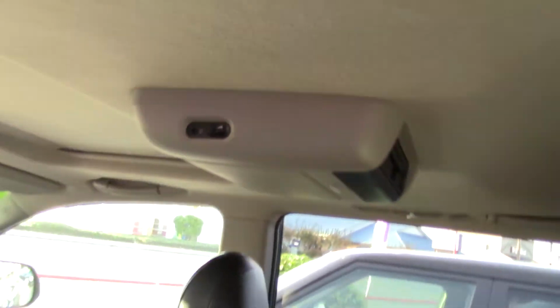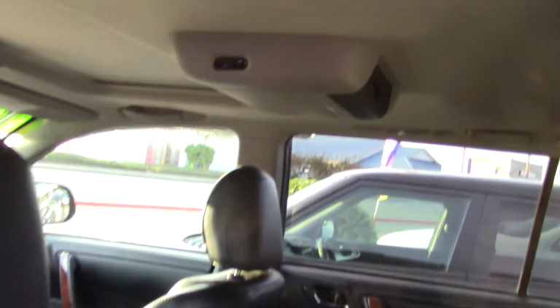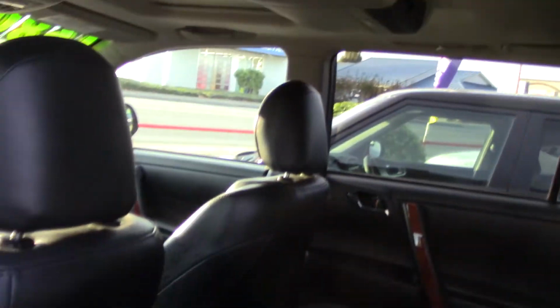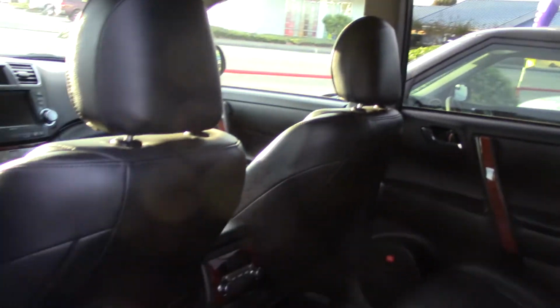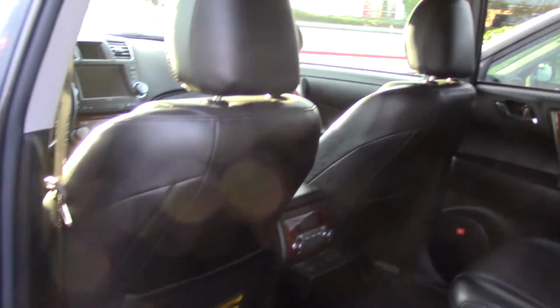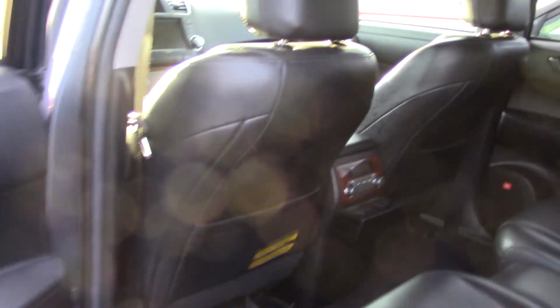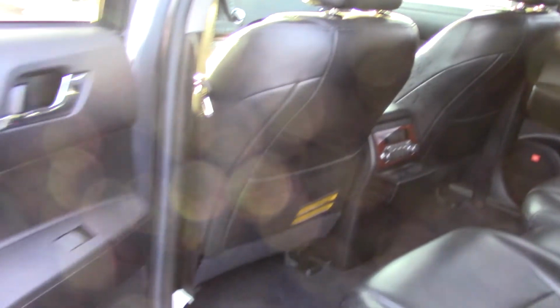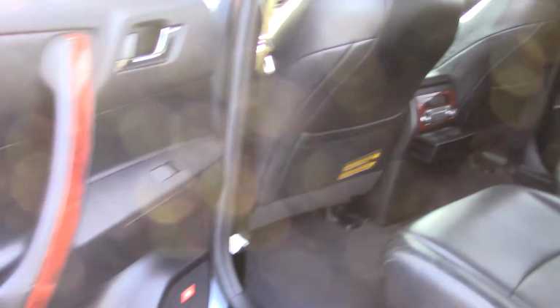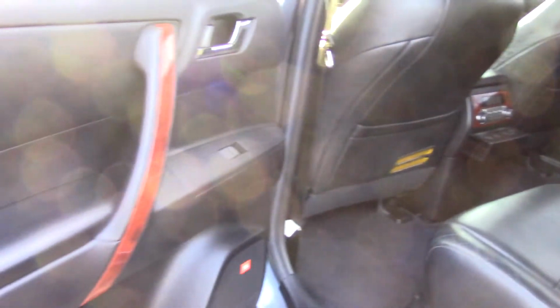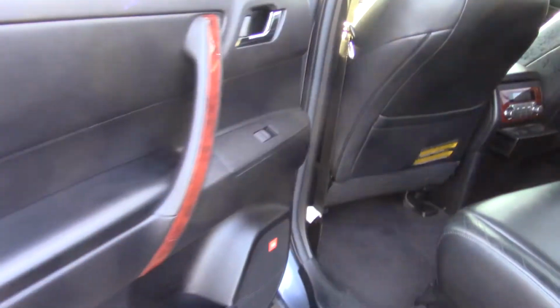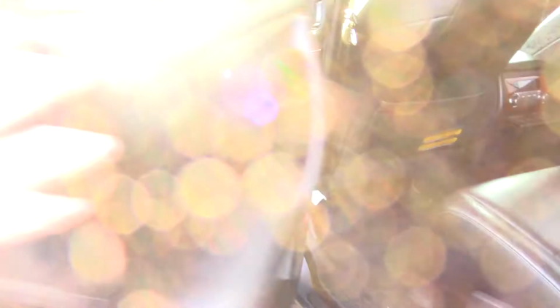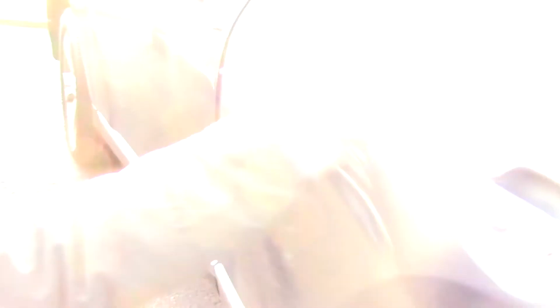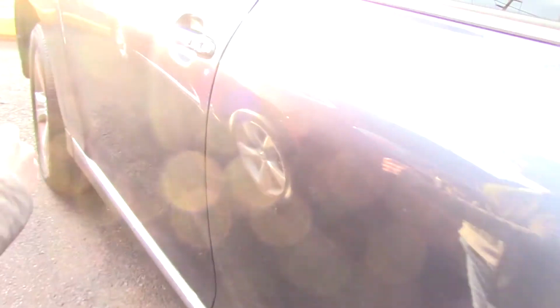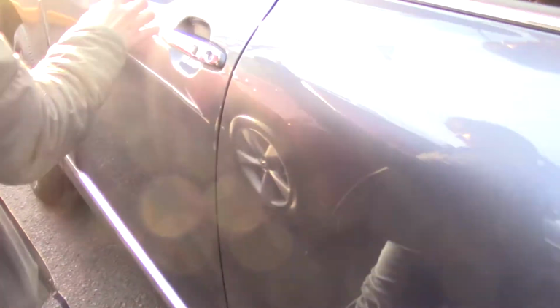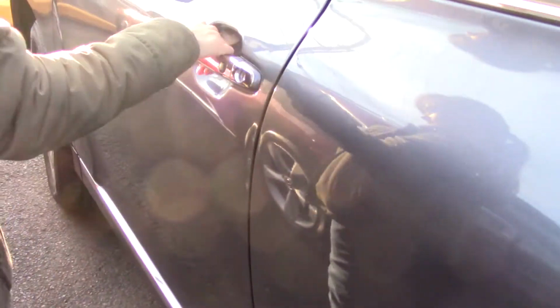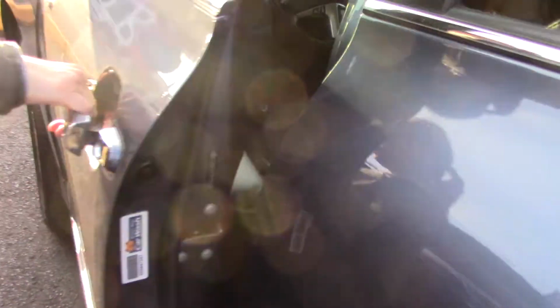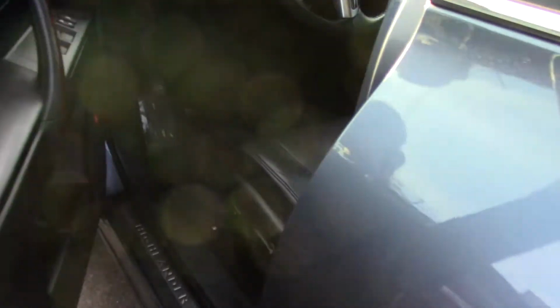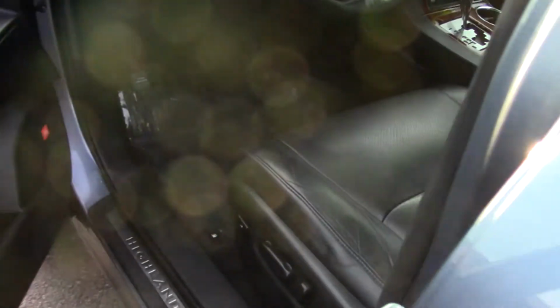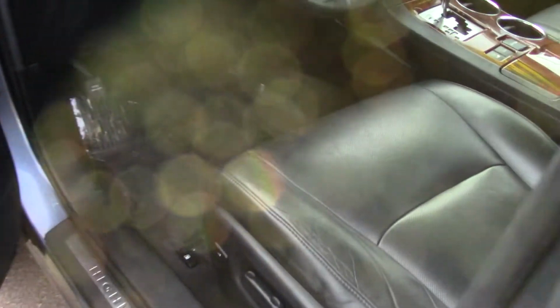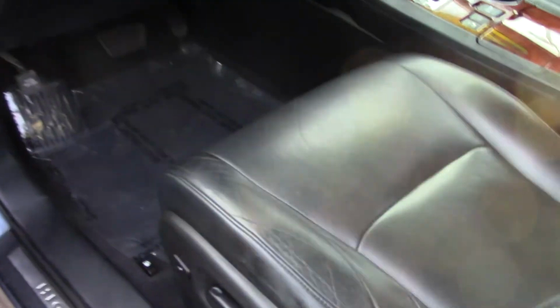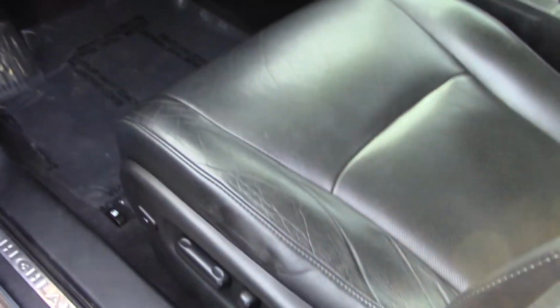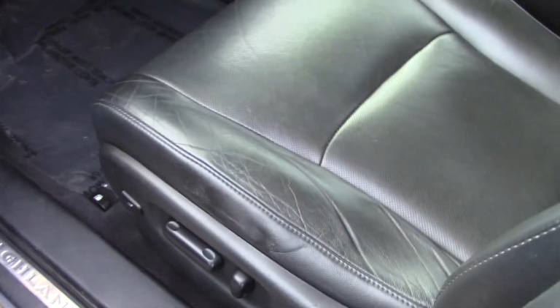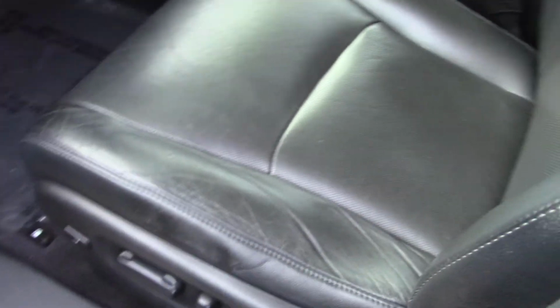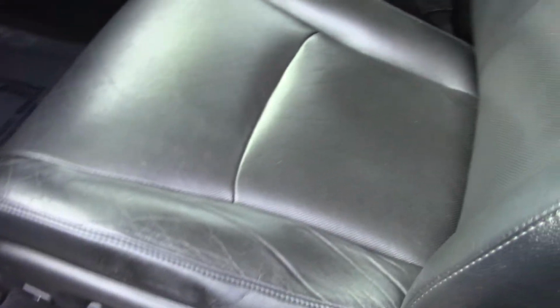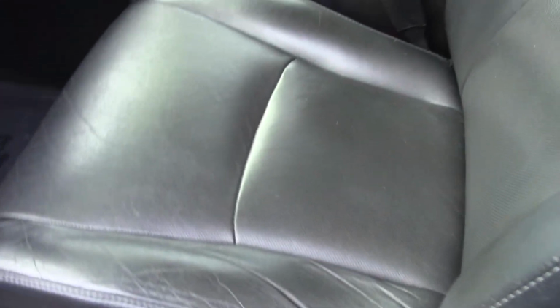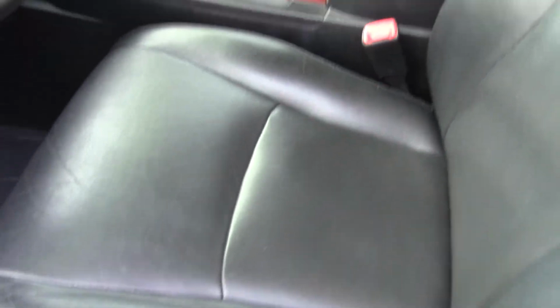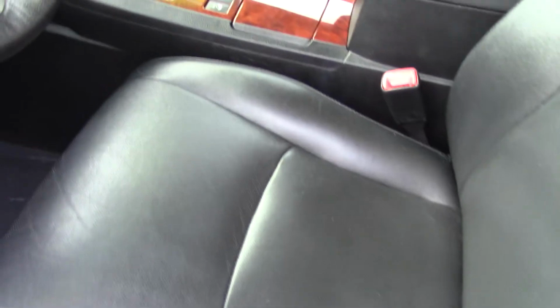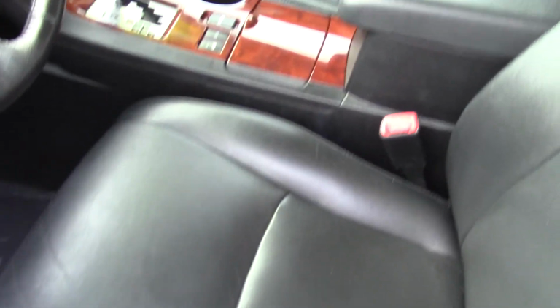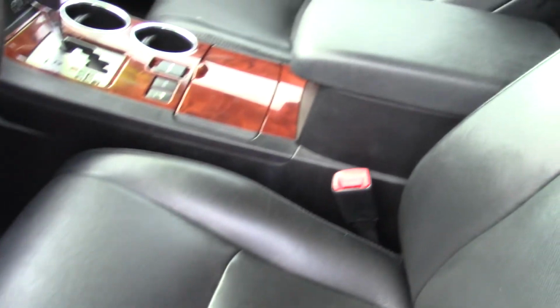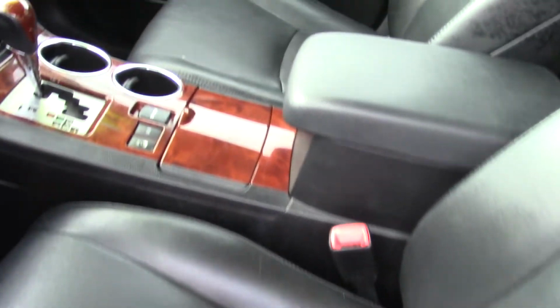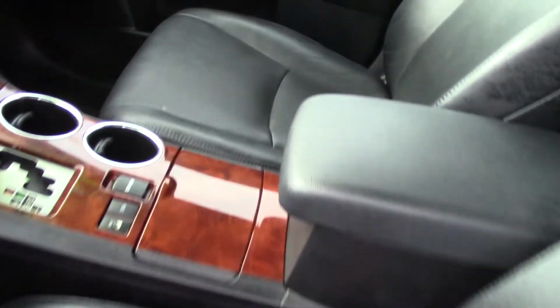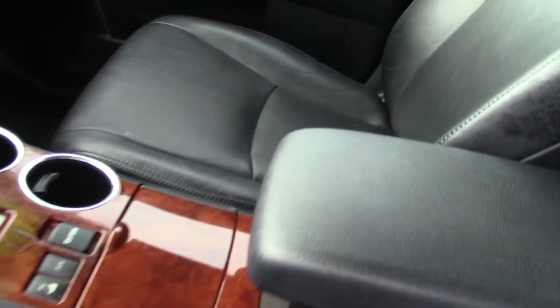It also has lots of safety features — it has a rear-view camera system, front and rear crumple zones, and plenty of airbags of course.